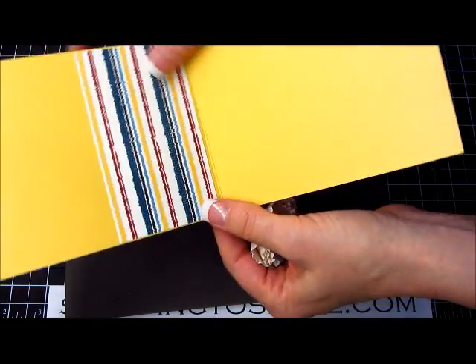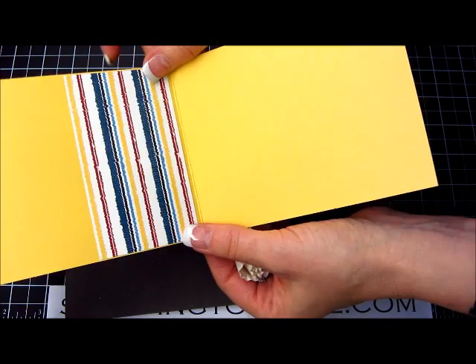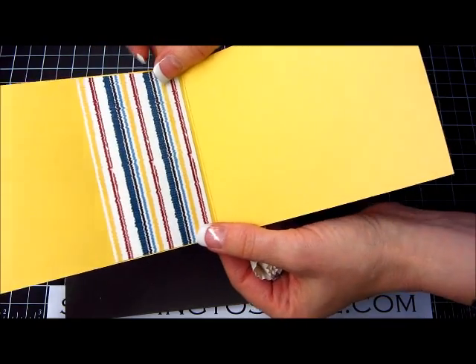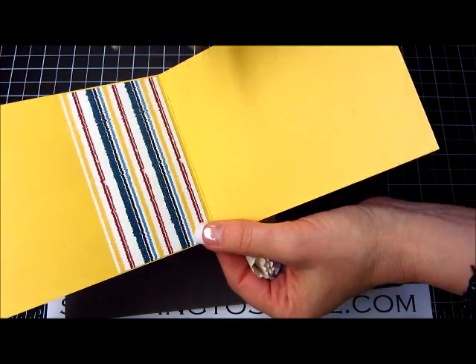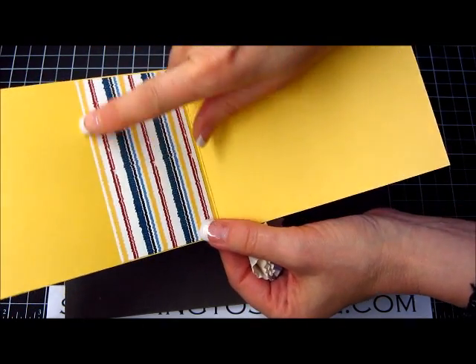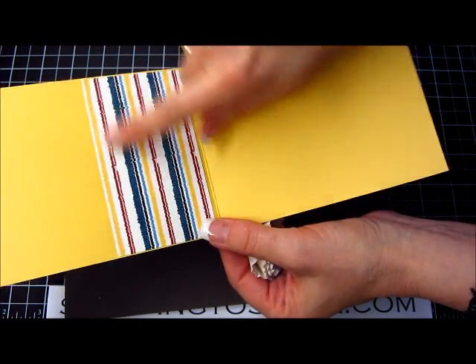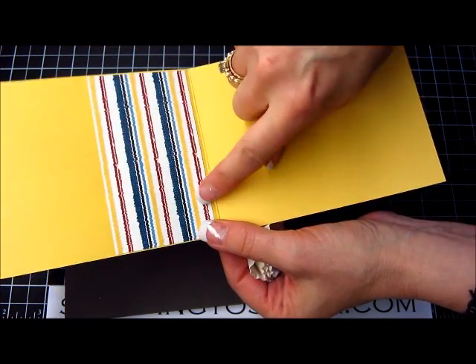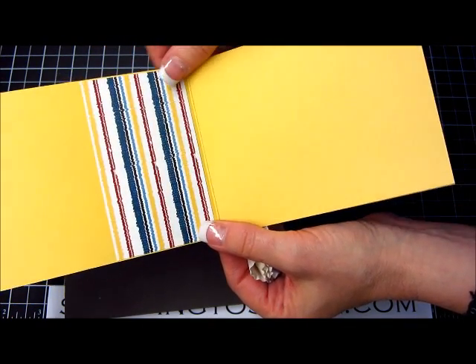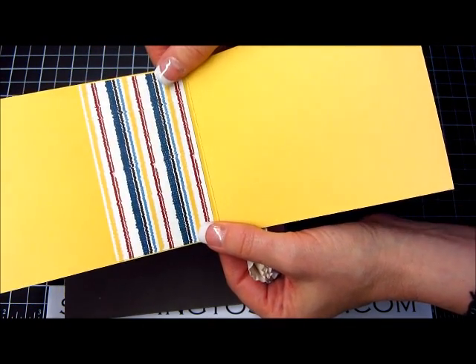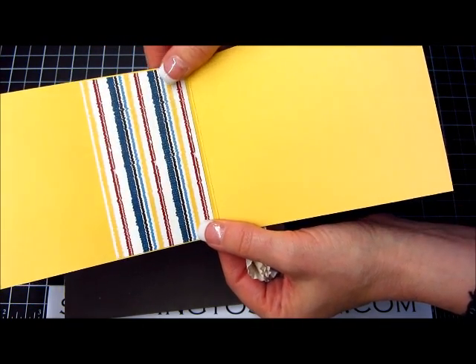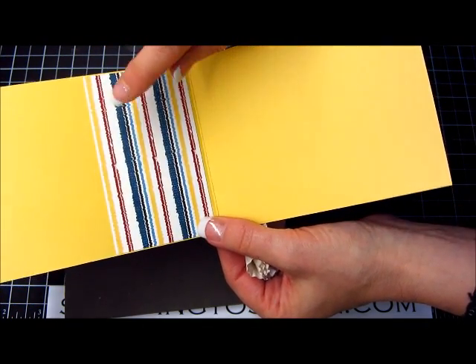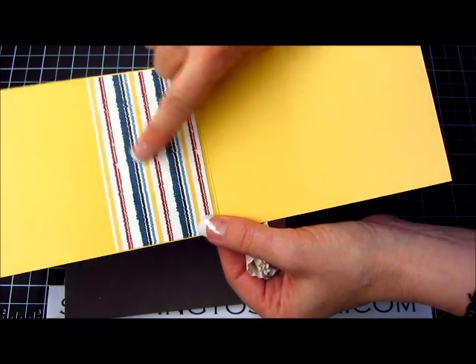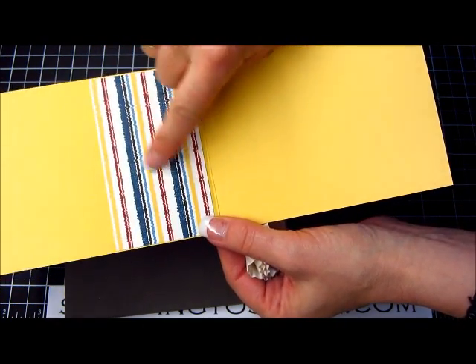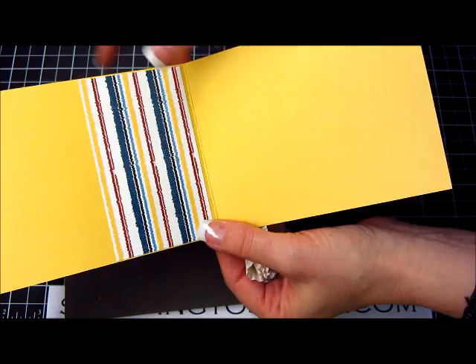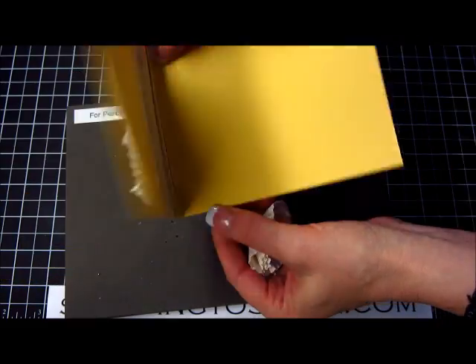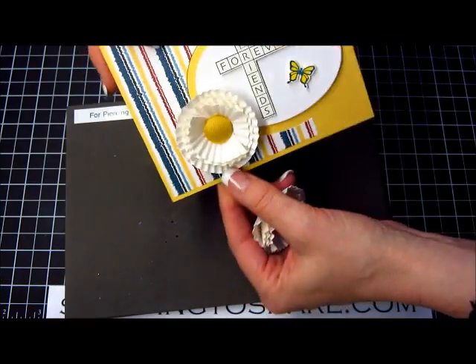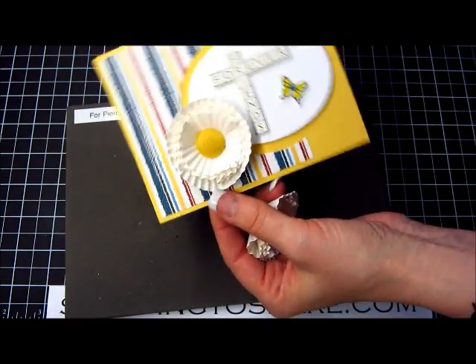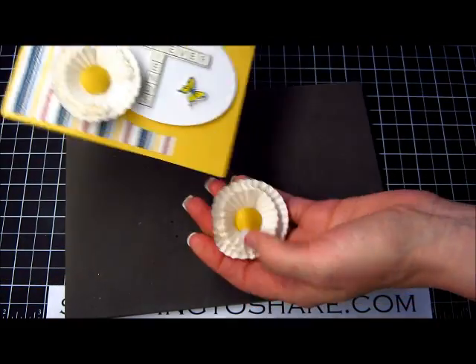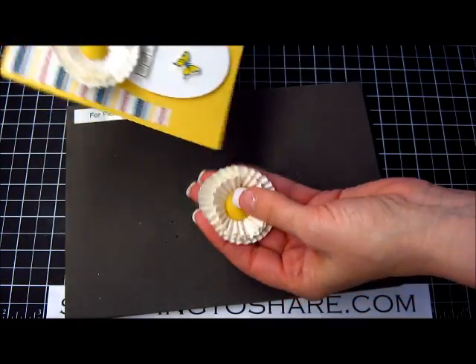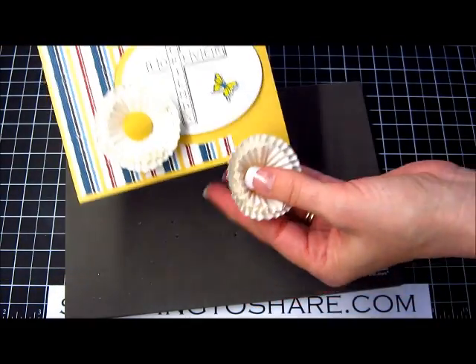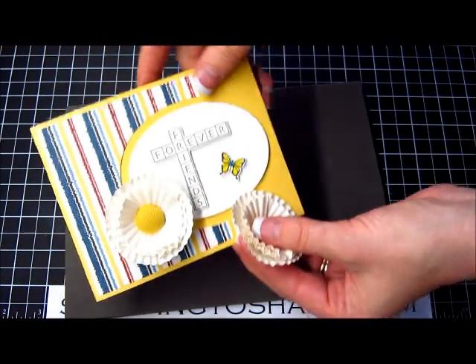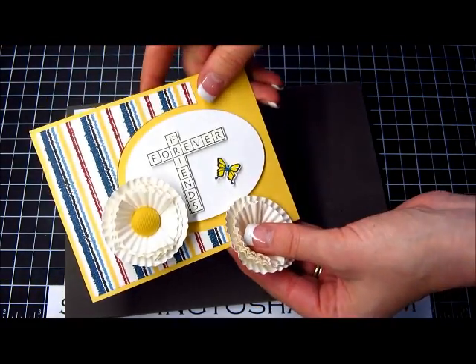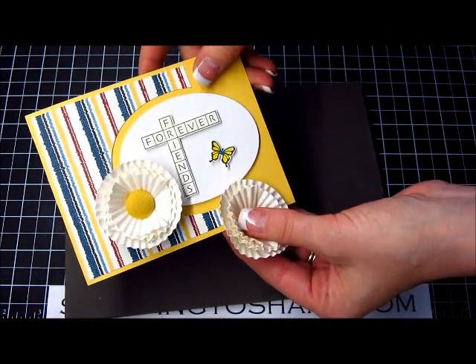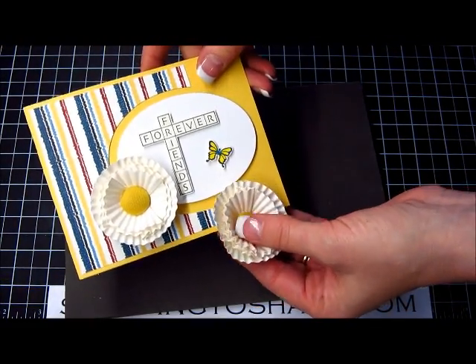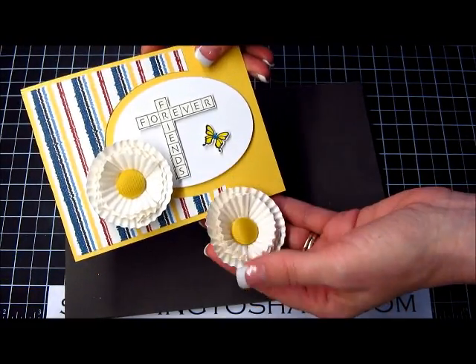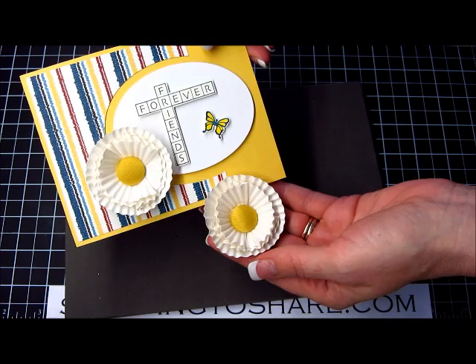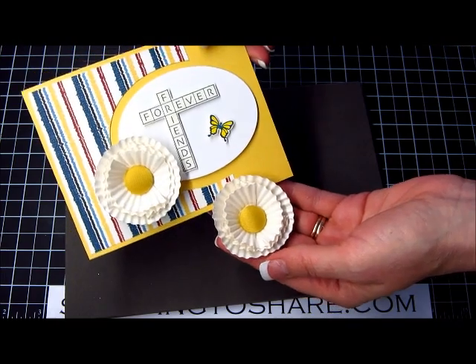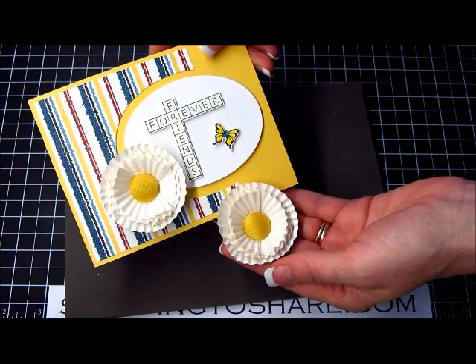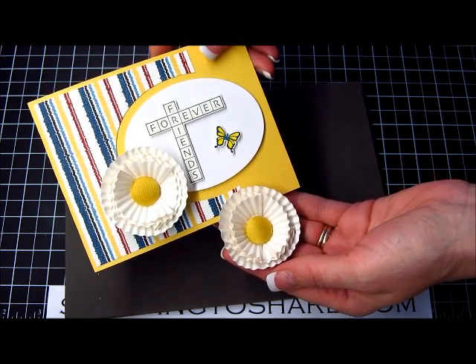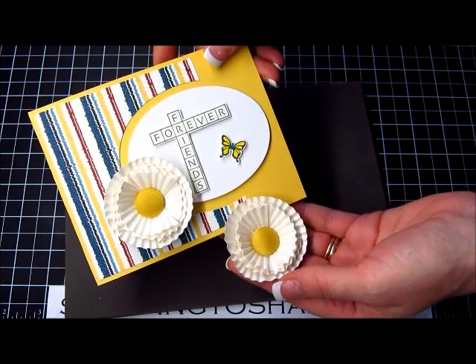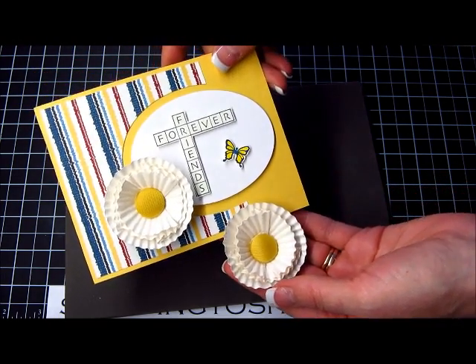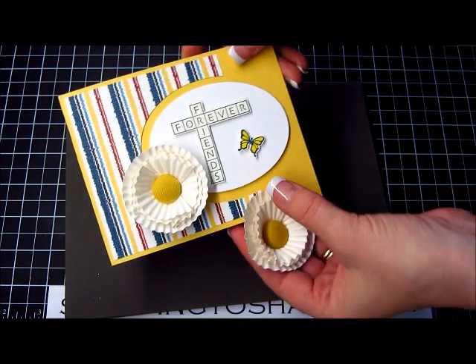On the inside of the card I just went ahead and decorated it with some more paper to hide the brad legs. That's how you do it. Hope you're having a great day and thank you so much for stopping by Stamping to Share. Bye bye!